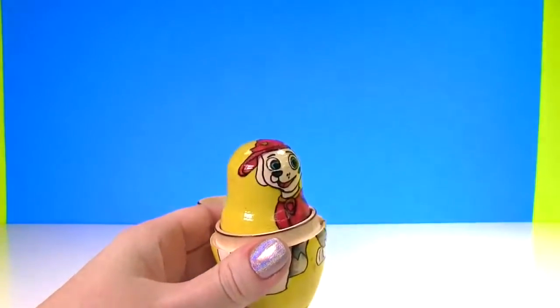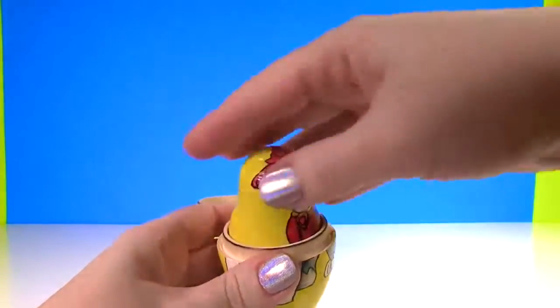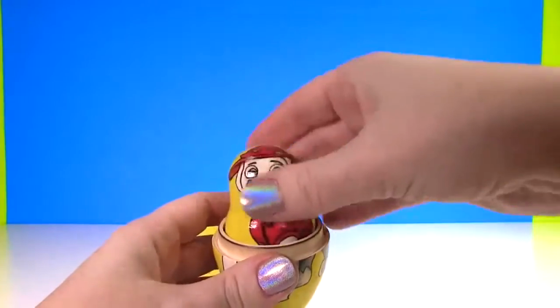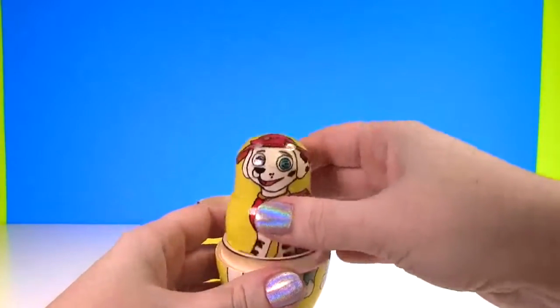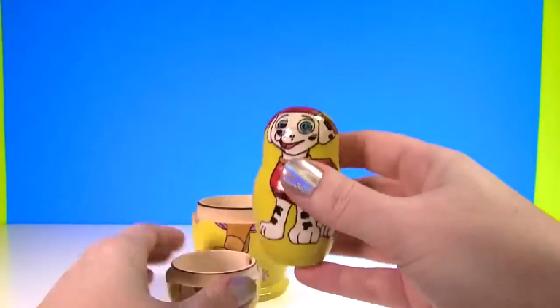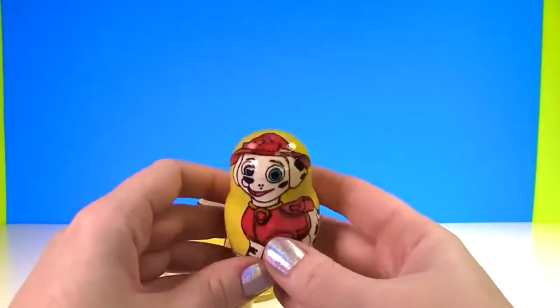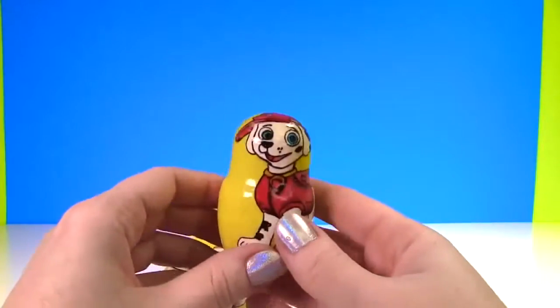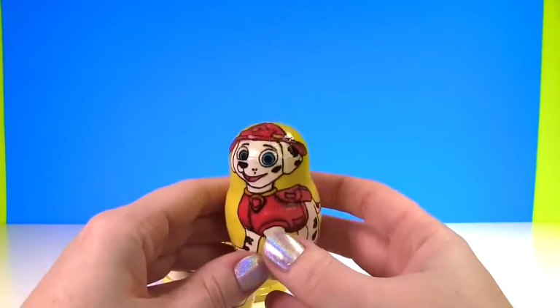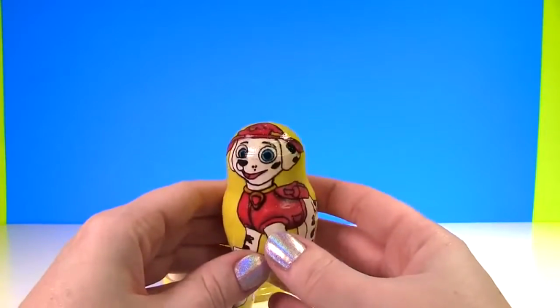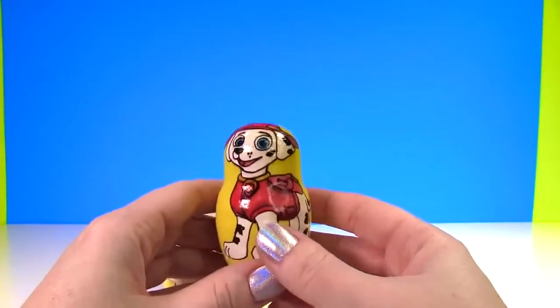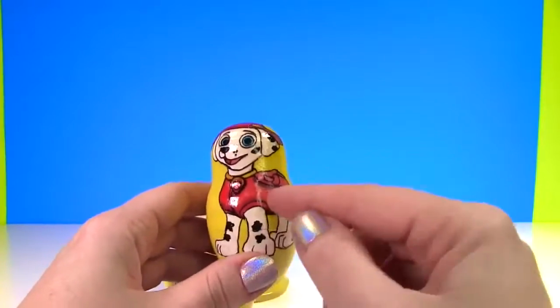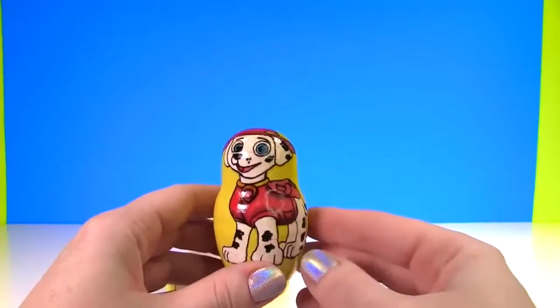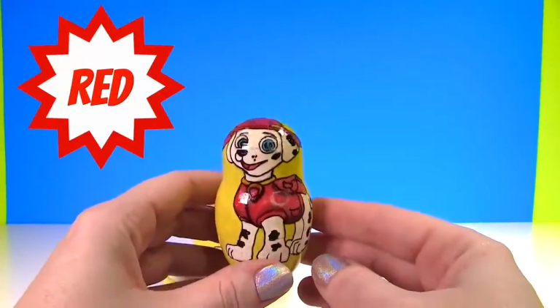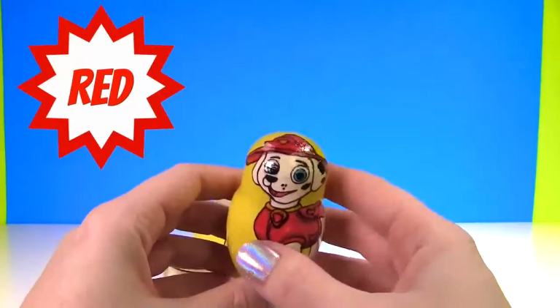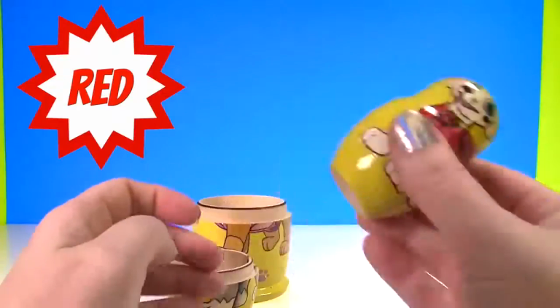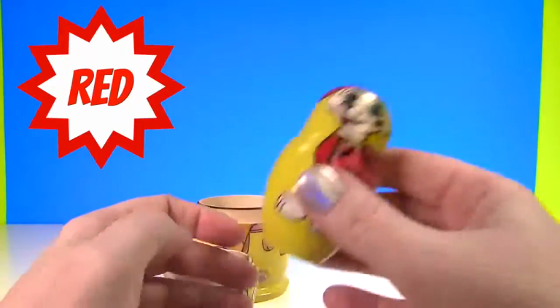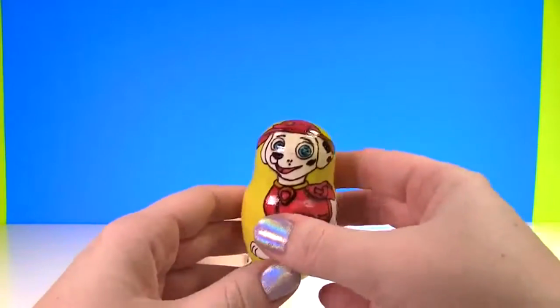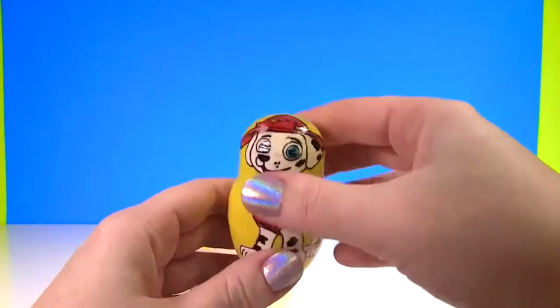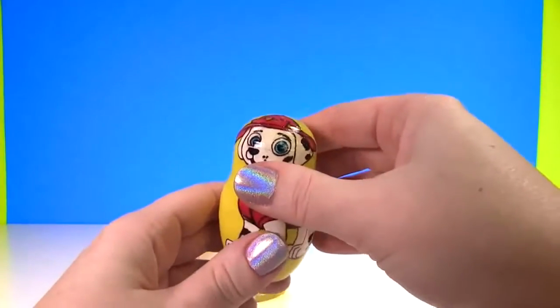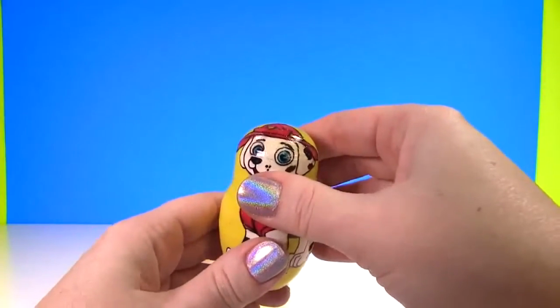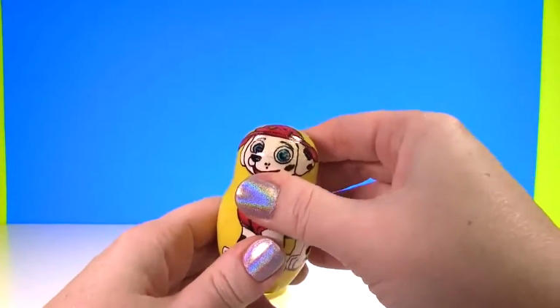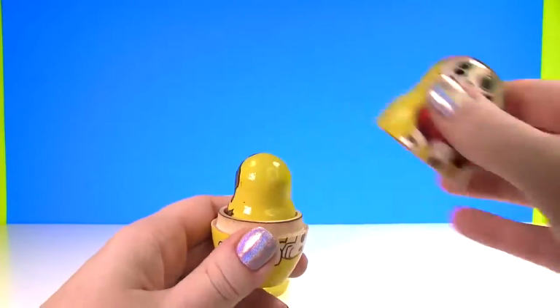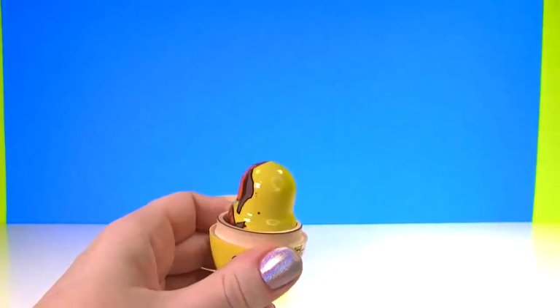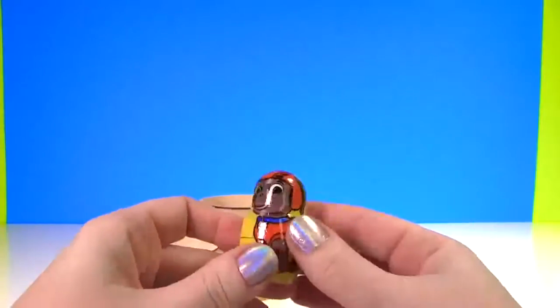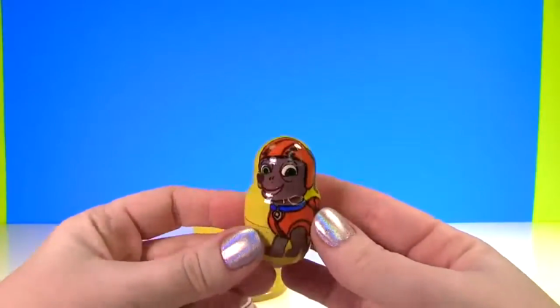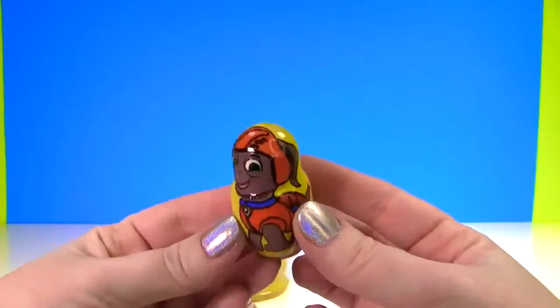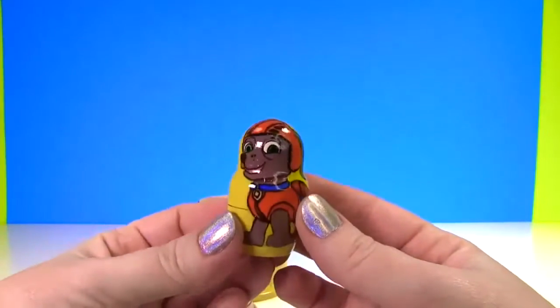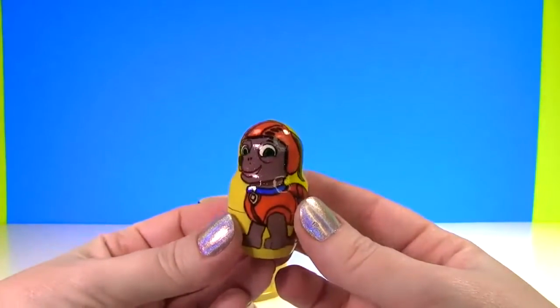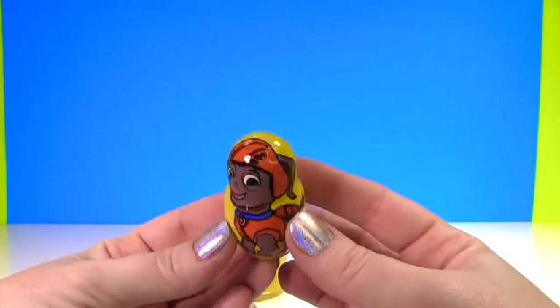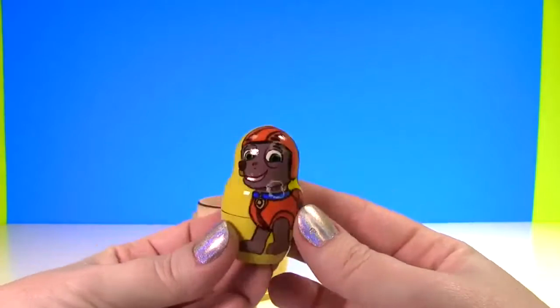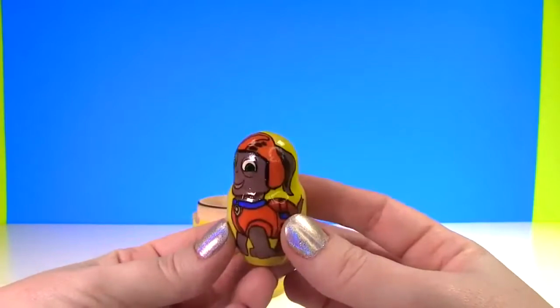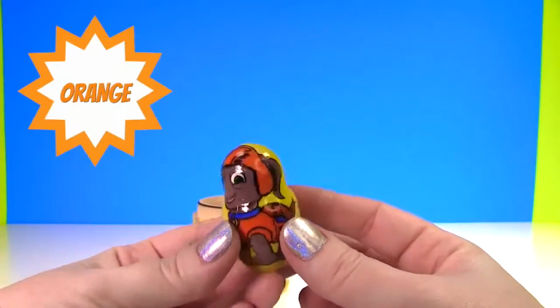Is there something inside of Rocky? Yes! Look! It's little Marshall! And Marshall's wearing red! Is there something inside of Marshall? Yes! It's little Zuma! And Zuma's wearing orange!